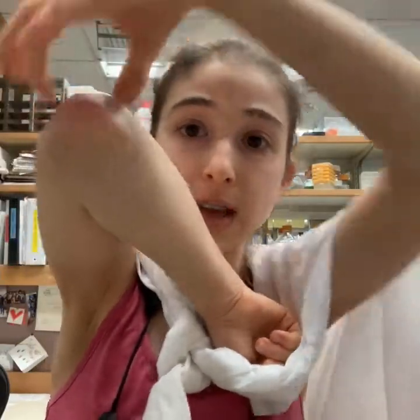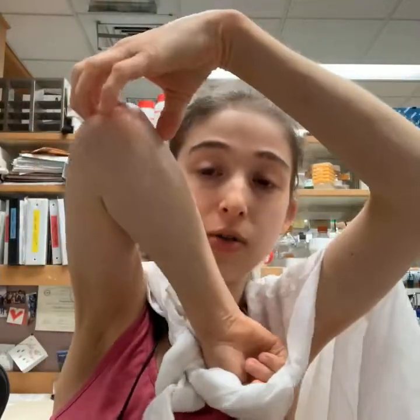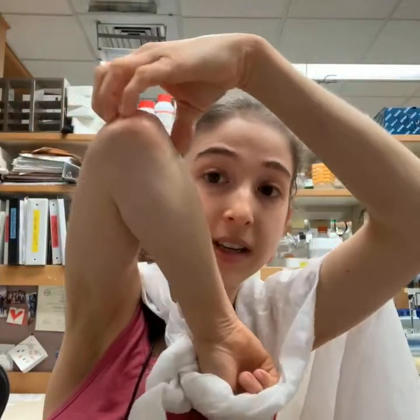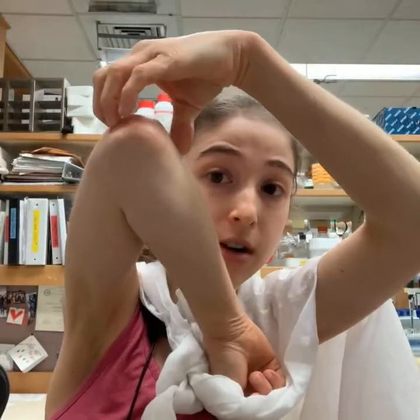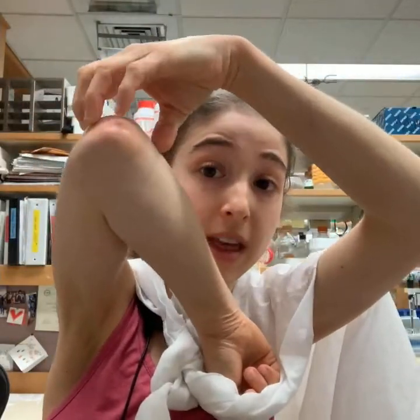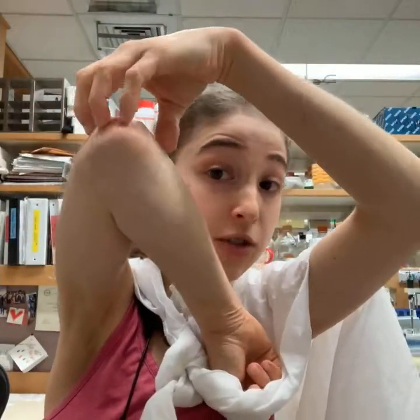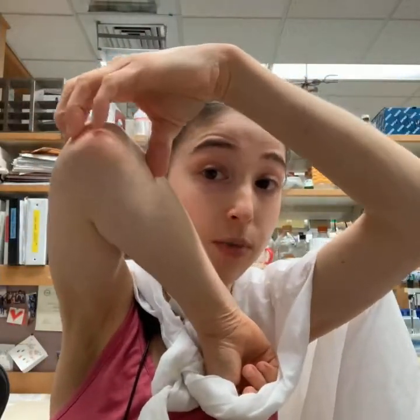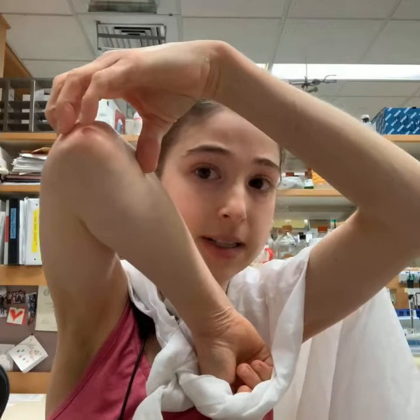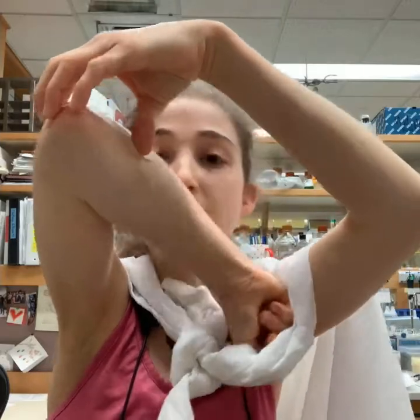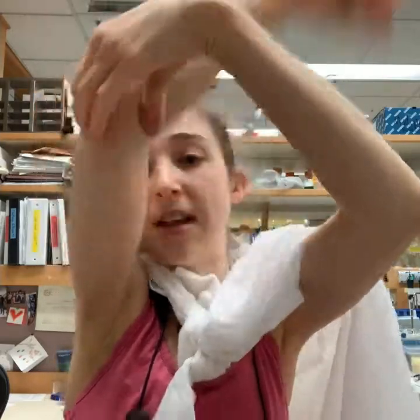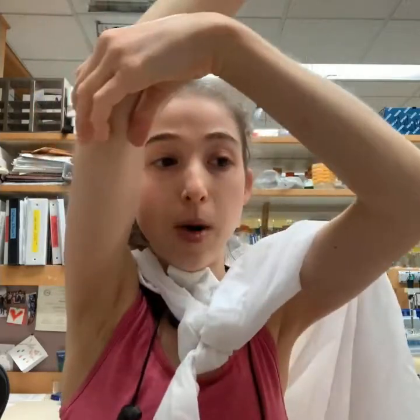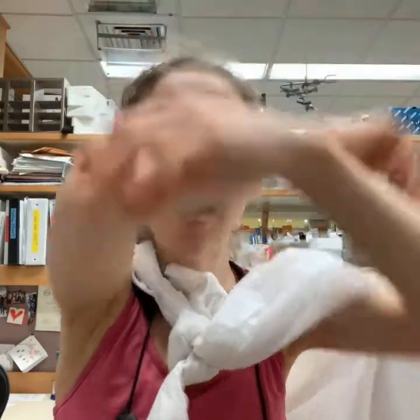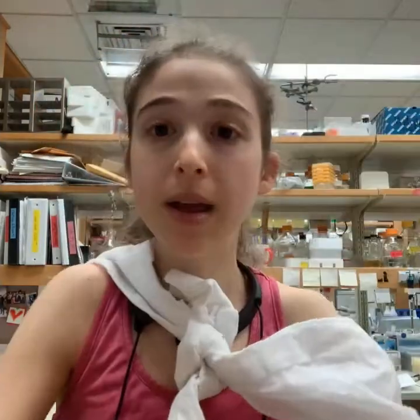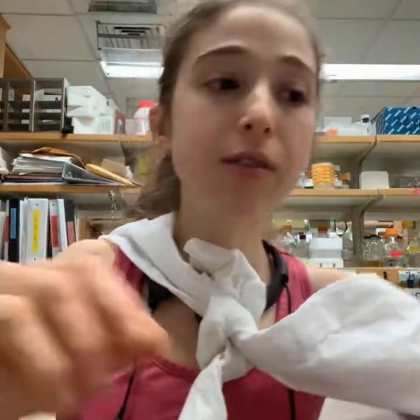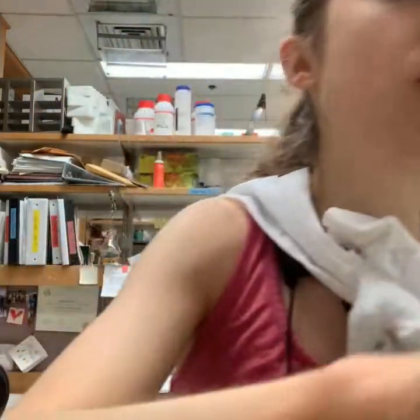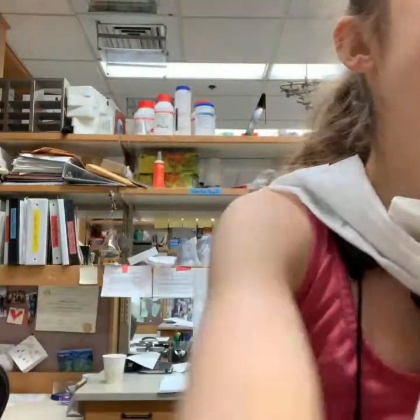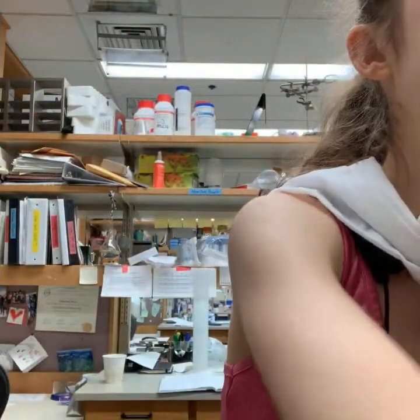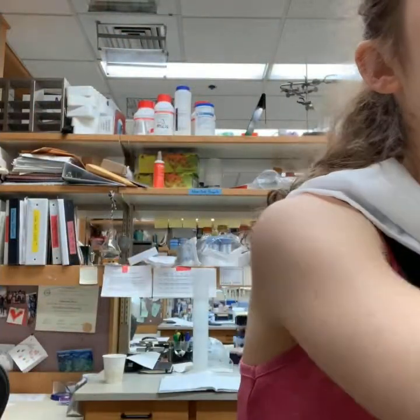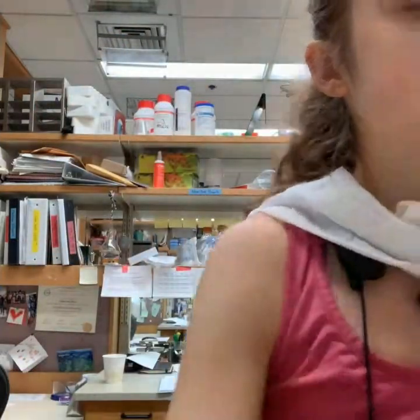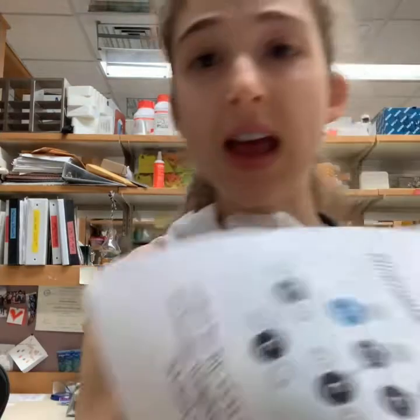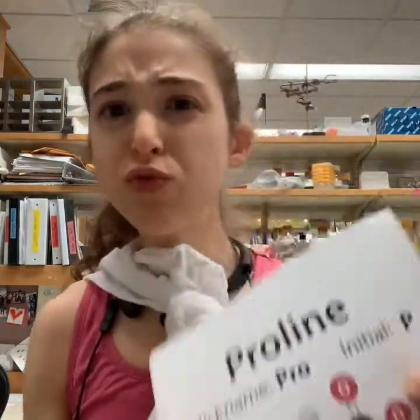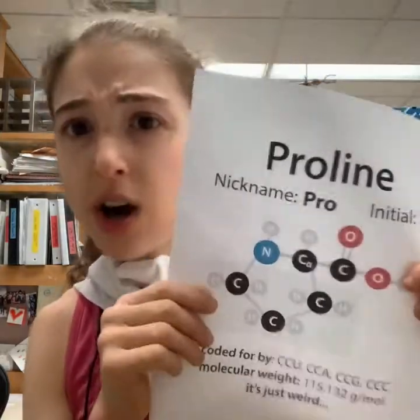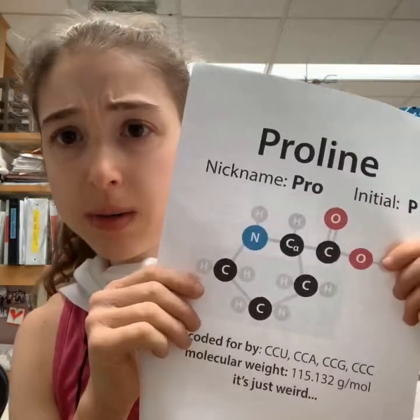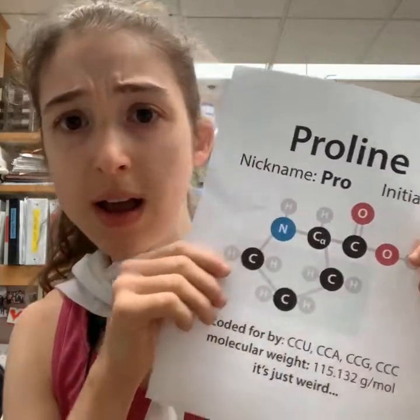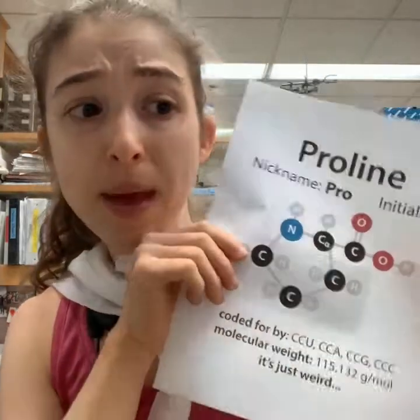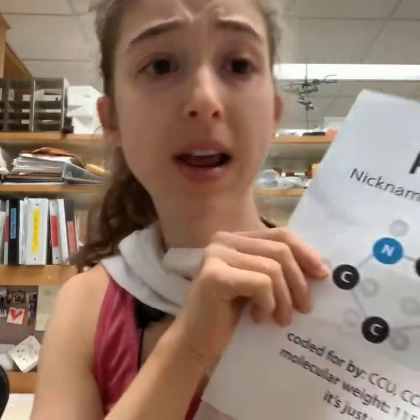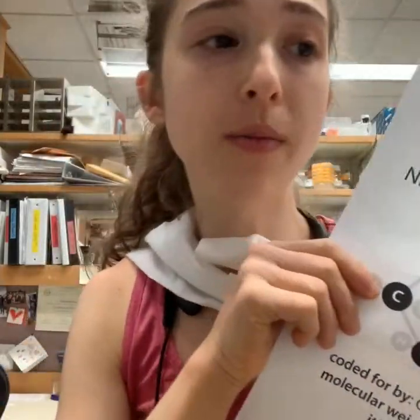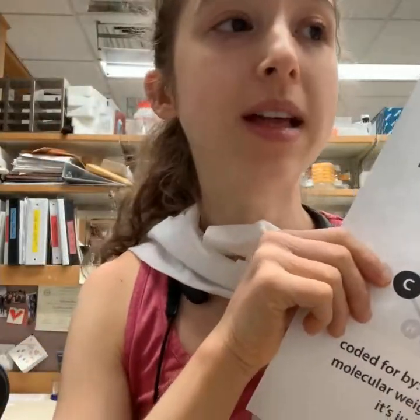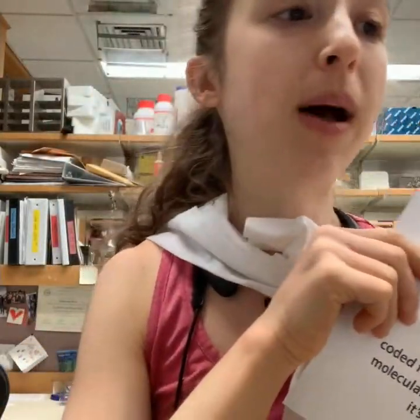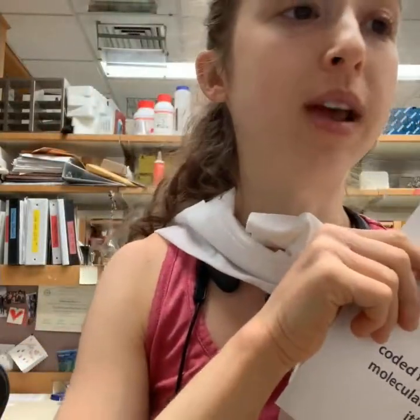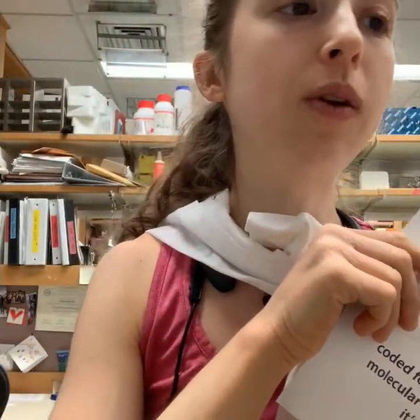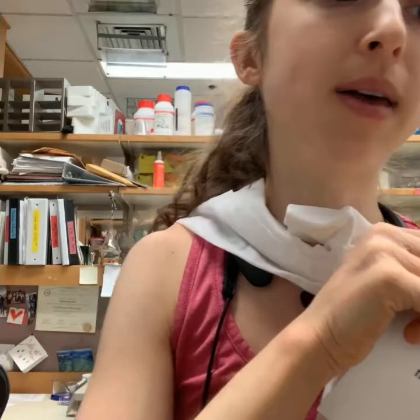Specifically, they introduce two prolines, and this prevents the protein from opening up and getting into the post-fusion conformation. The reason why is because proline has this really awkward backbone angle — and what does backbone angle mean?